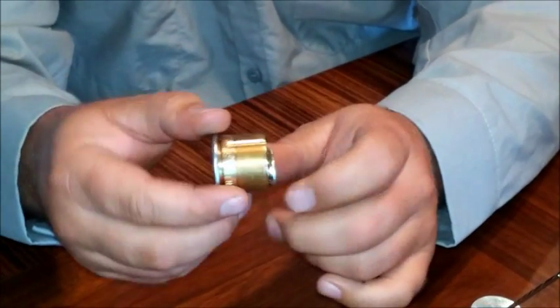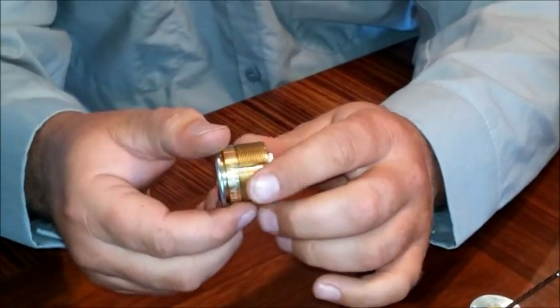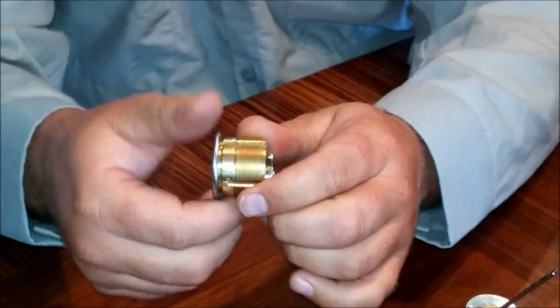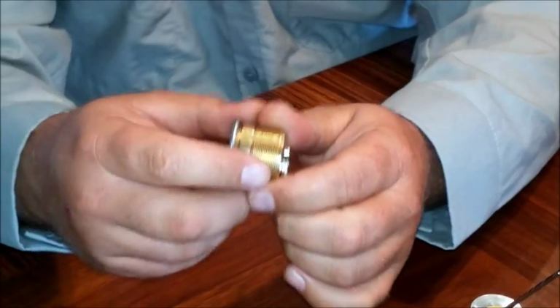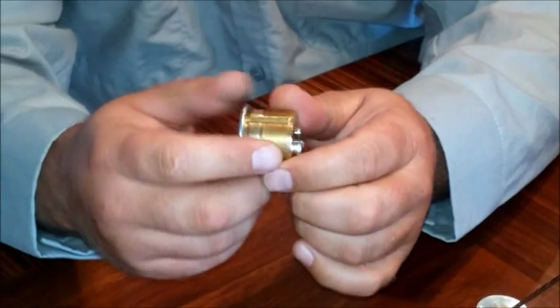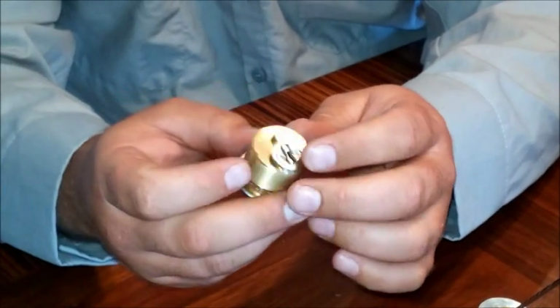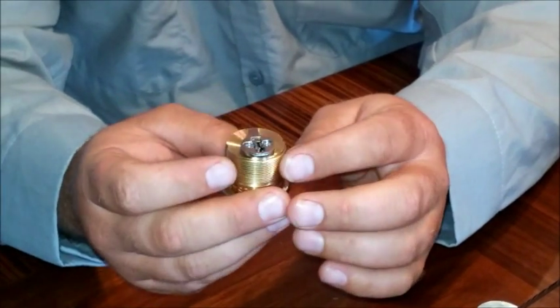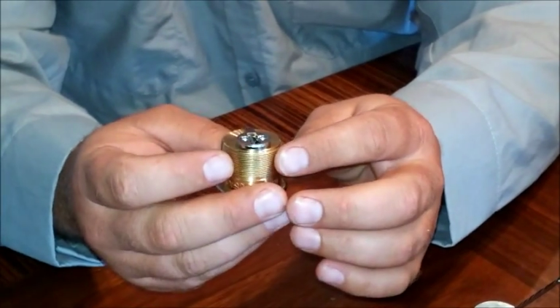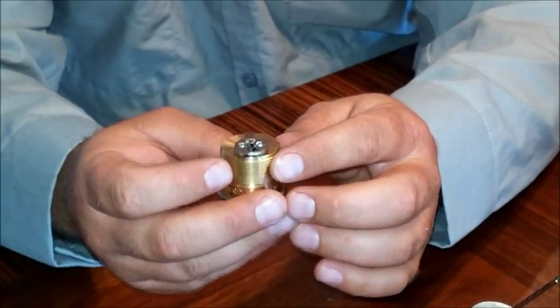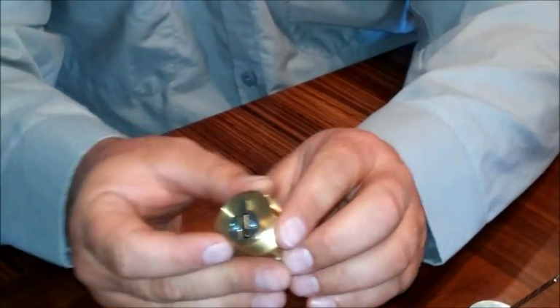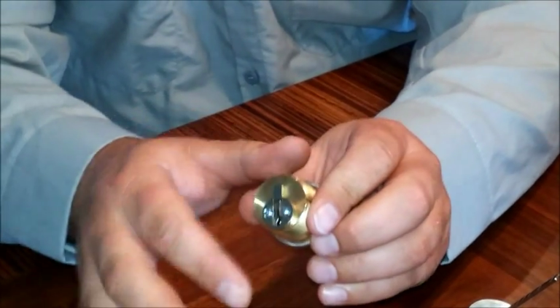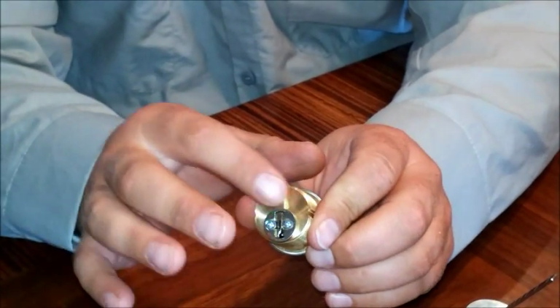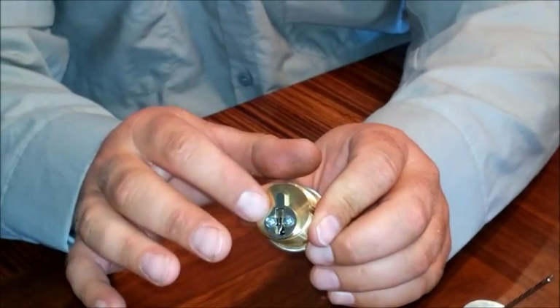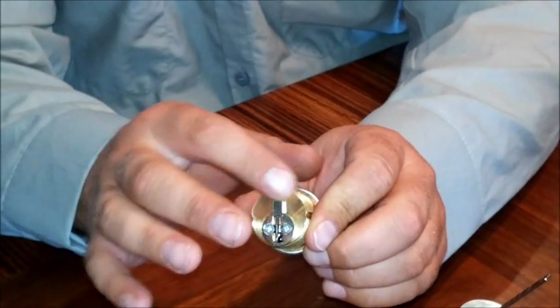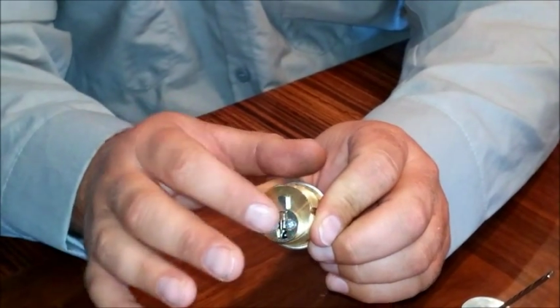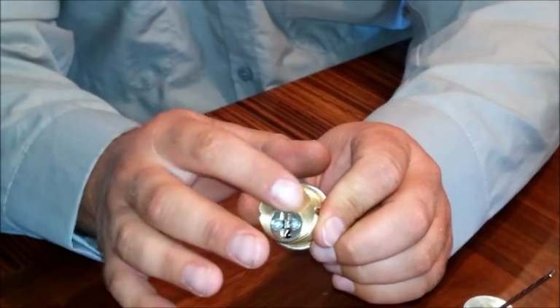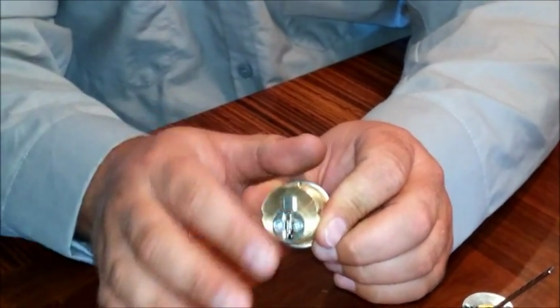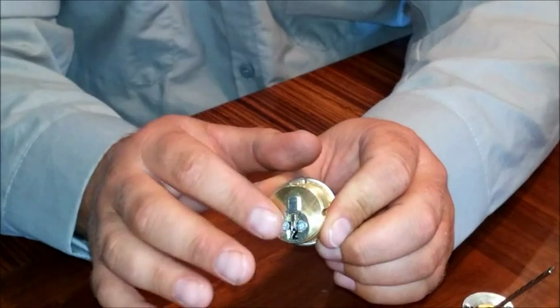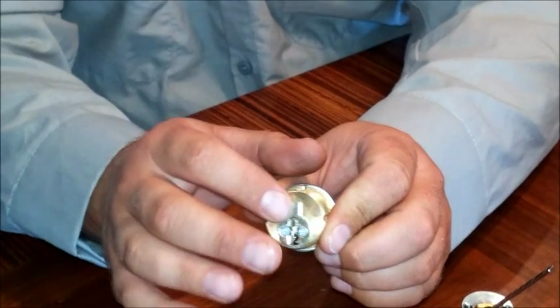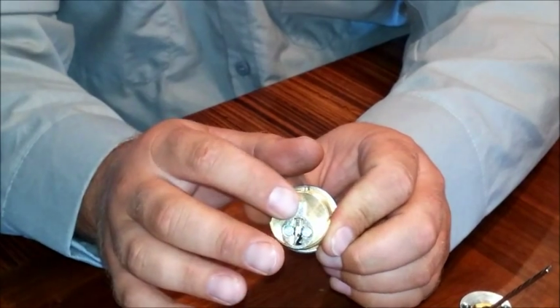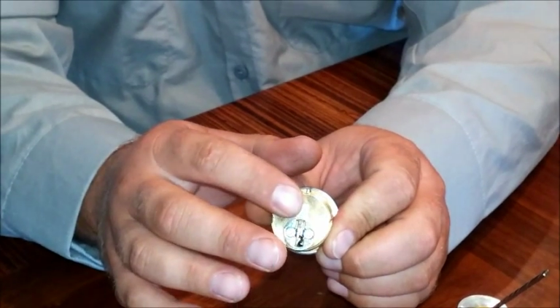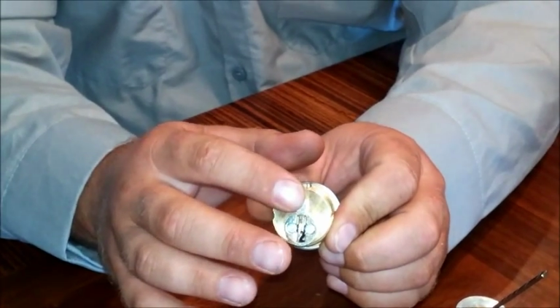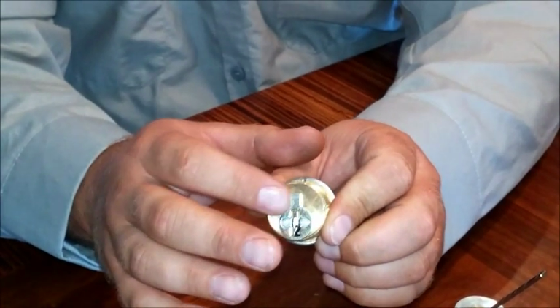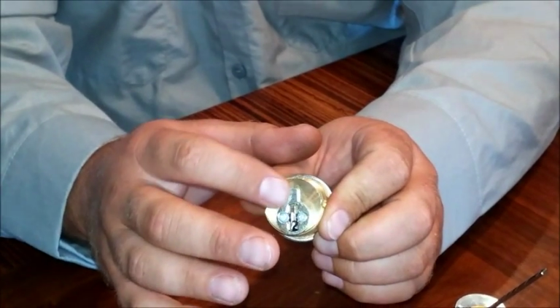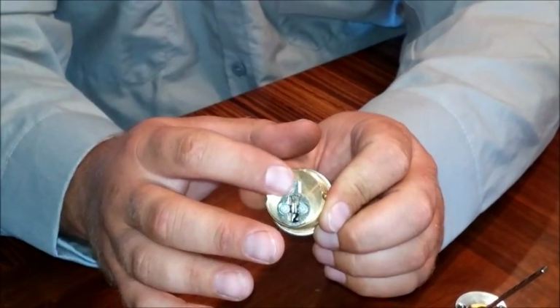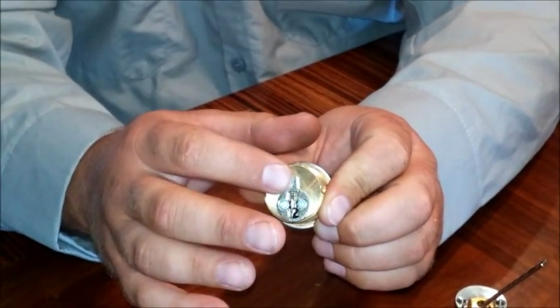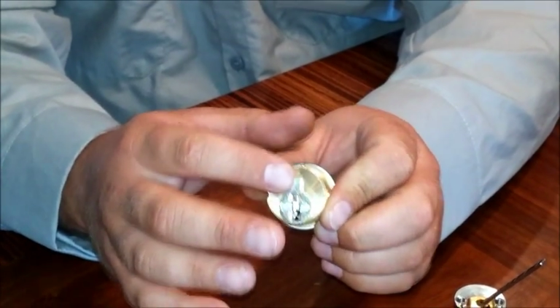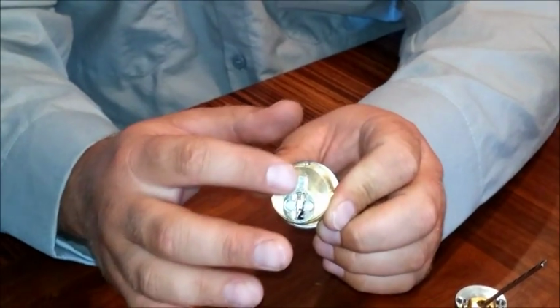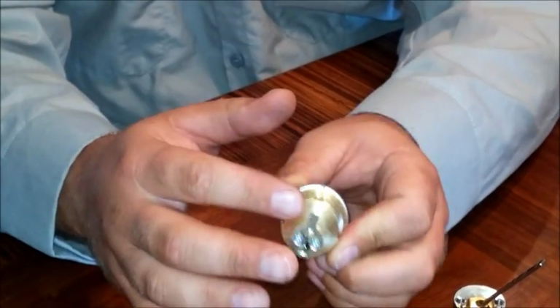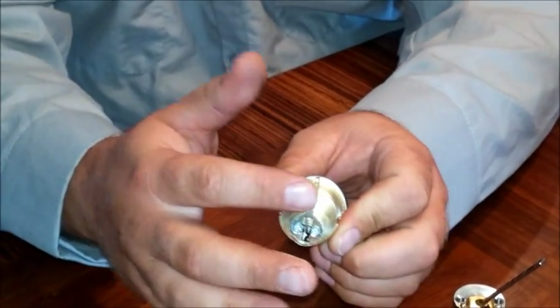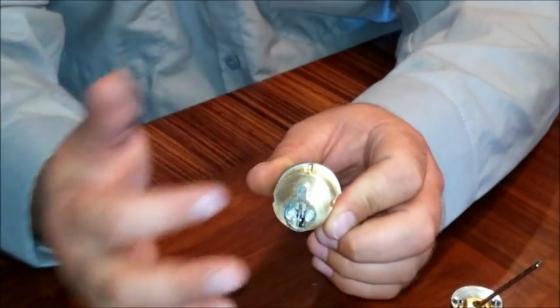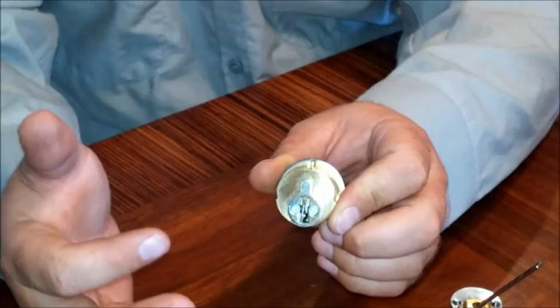Nice and easy, not many parts. The rear of the lock has what they call a tailpiece. It controls the mechanism, basically allowing it to lock or unlock.